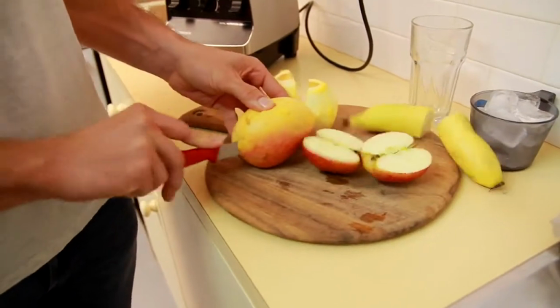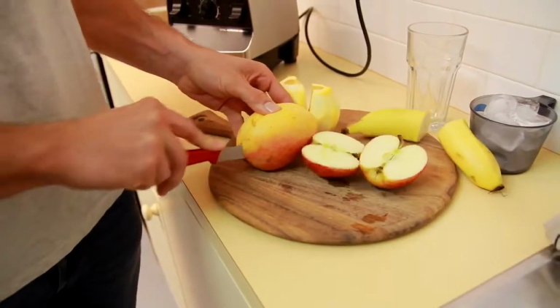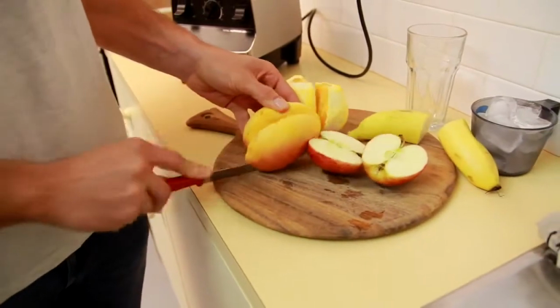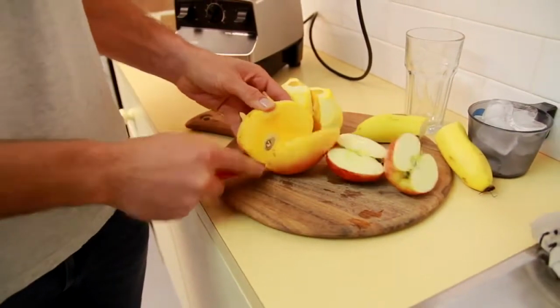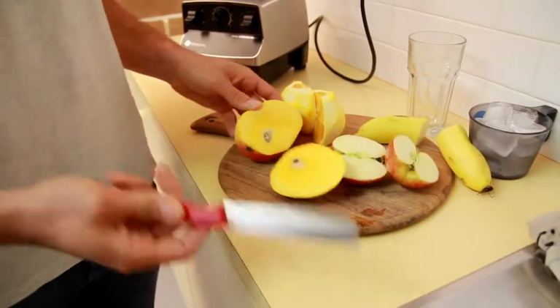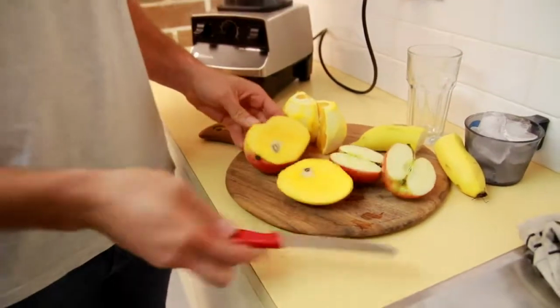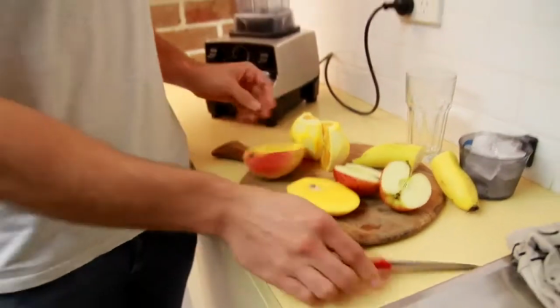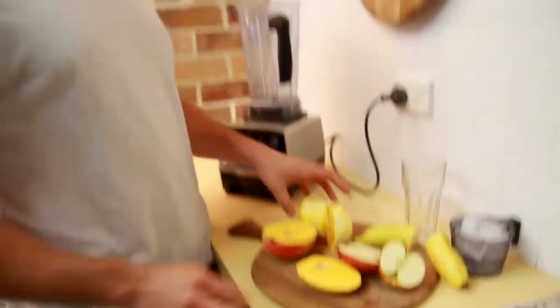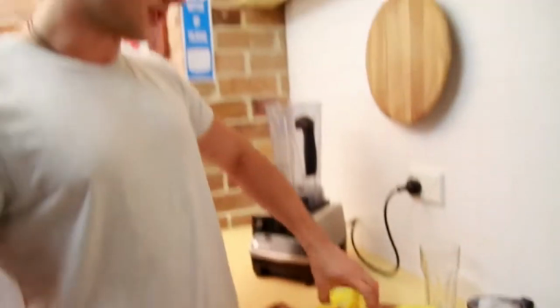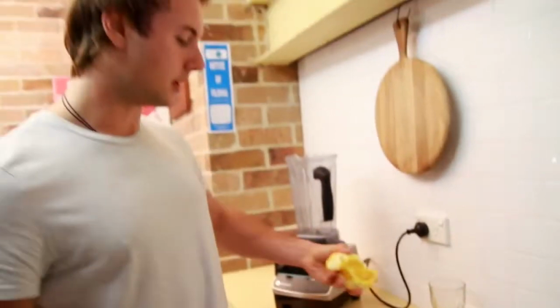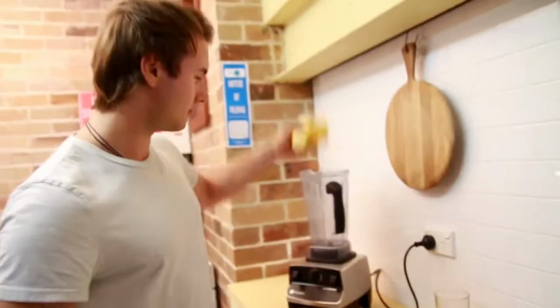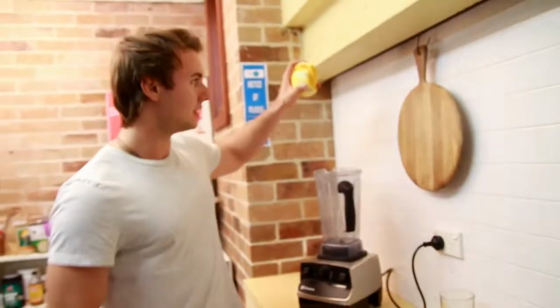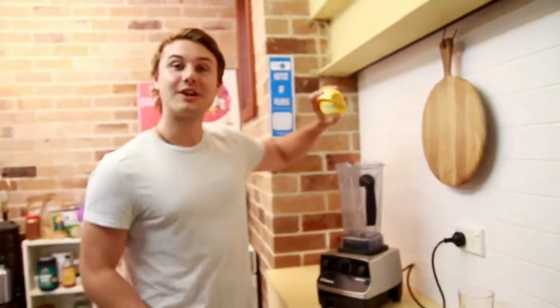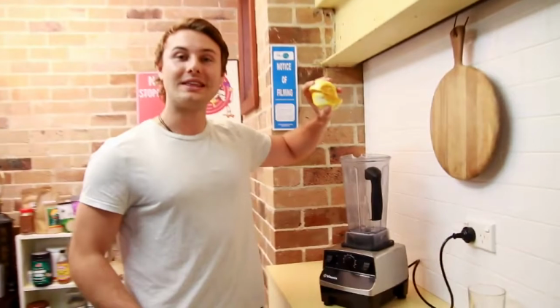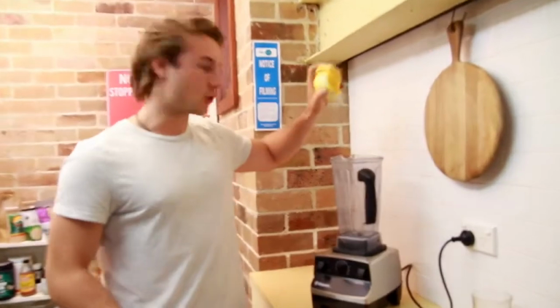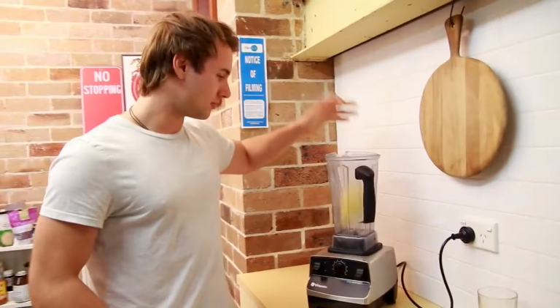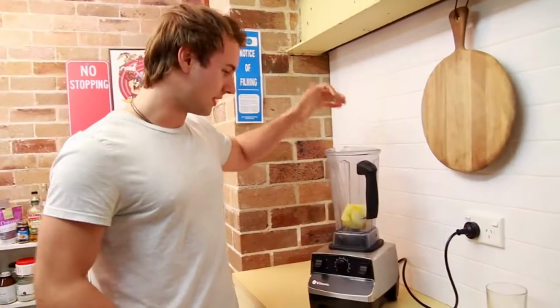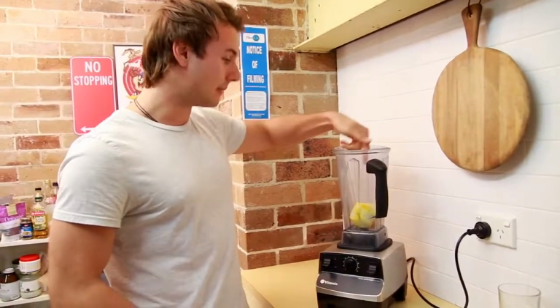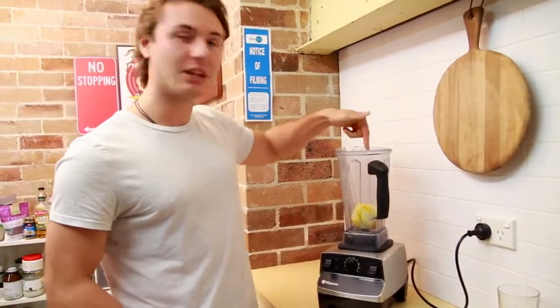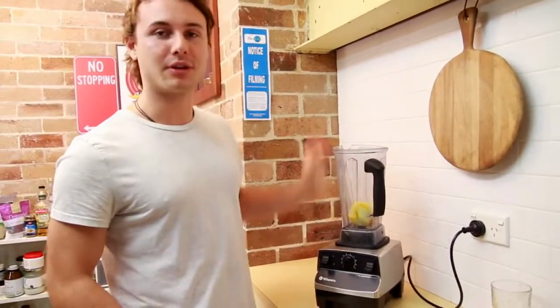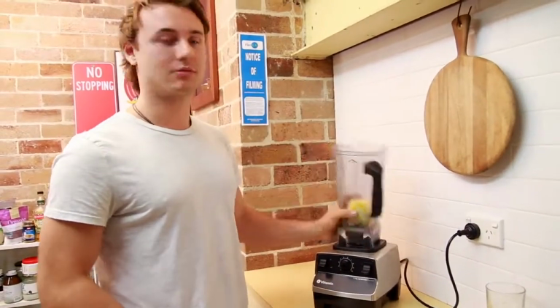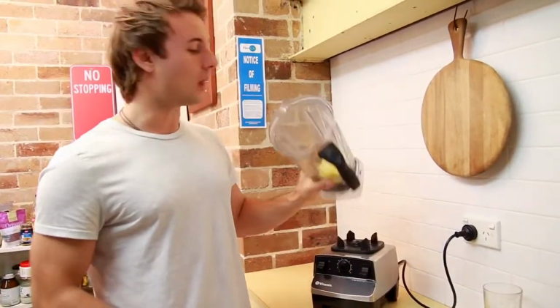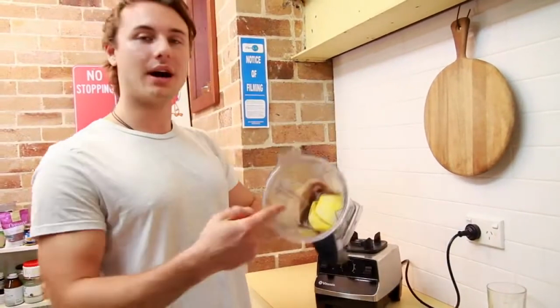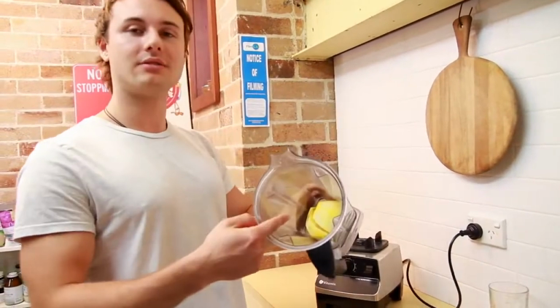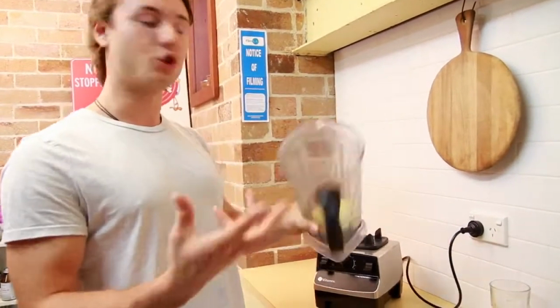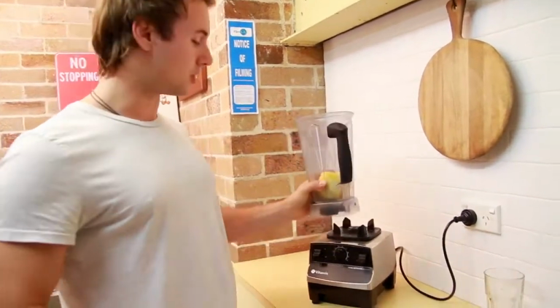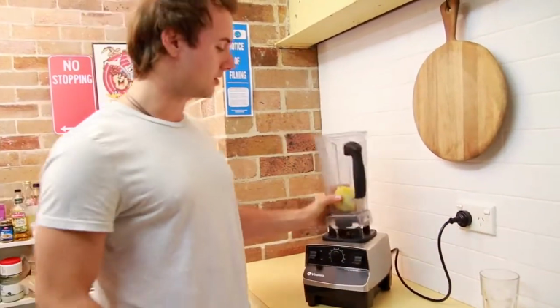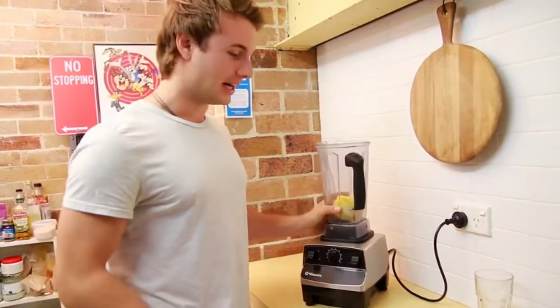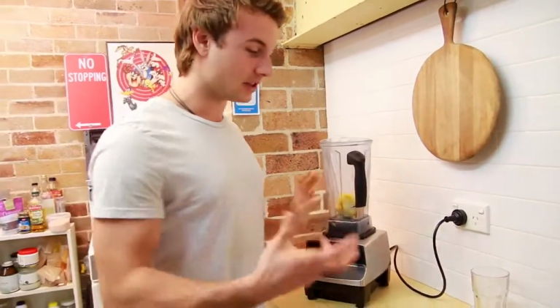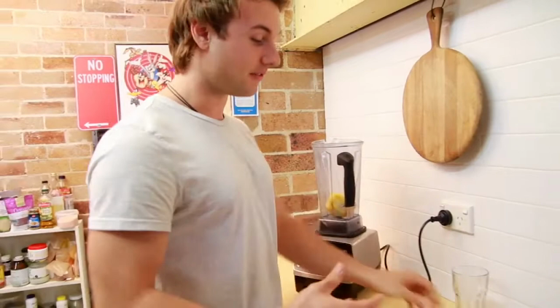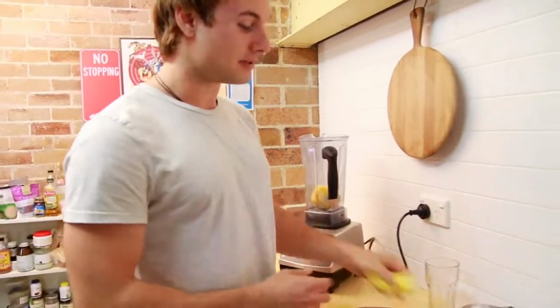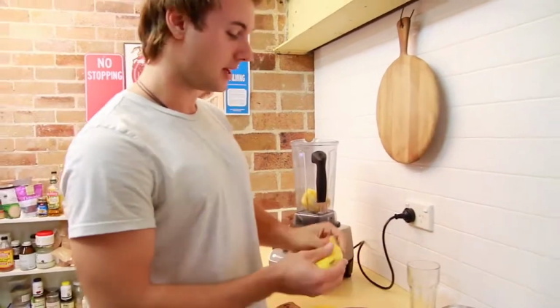We might even use more of the mango, so throw it in. Start off with the orange. I'm leaving the pith on — the white part — it's more nutritious, lots of fibre there.